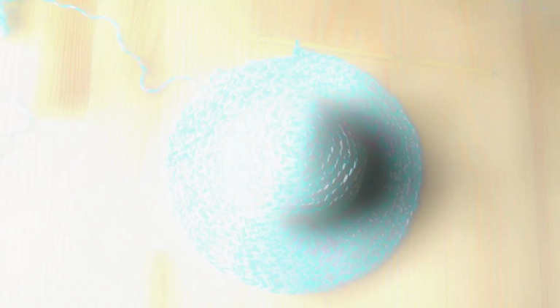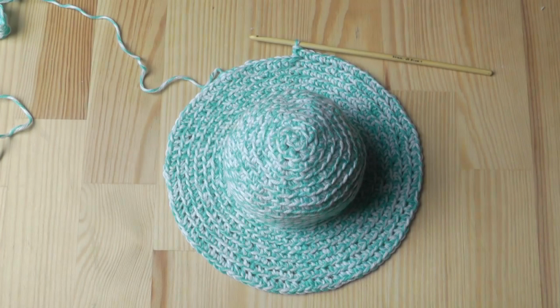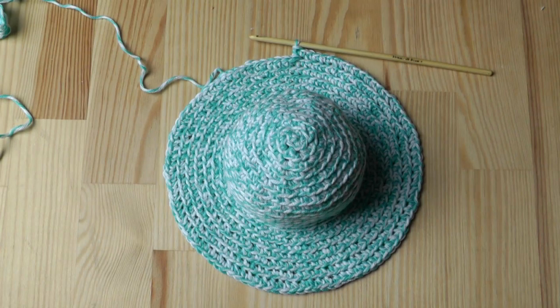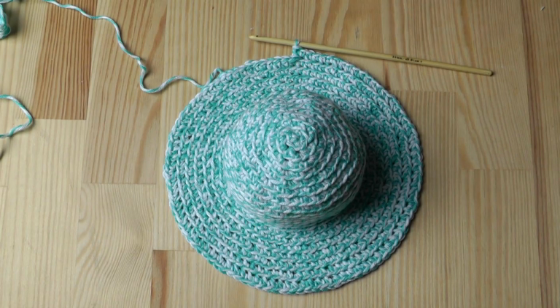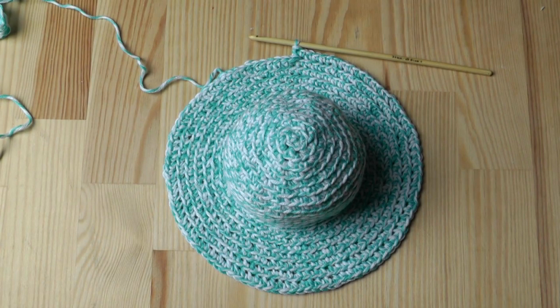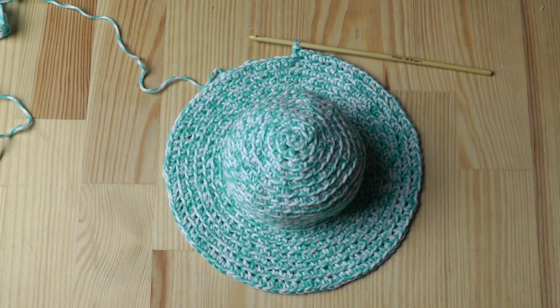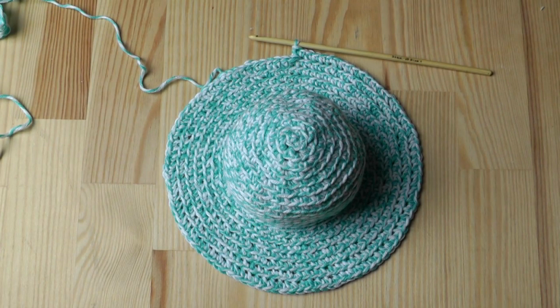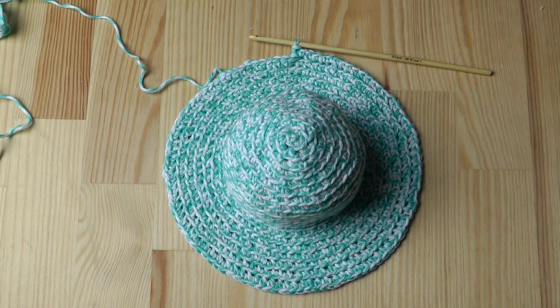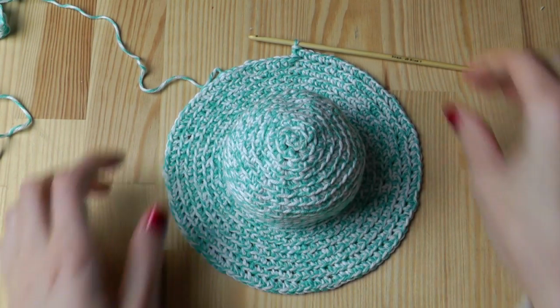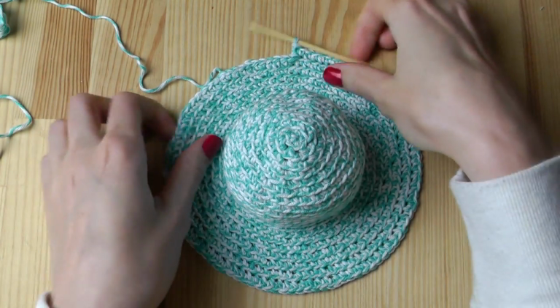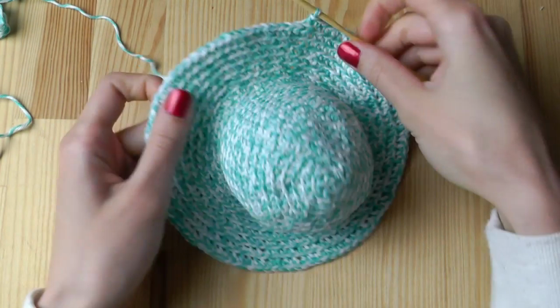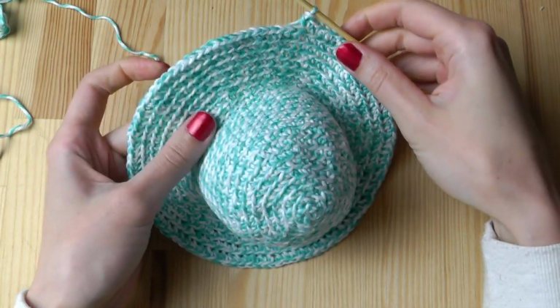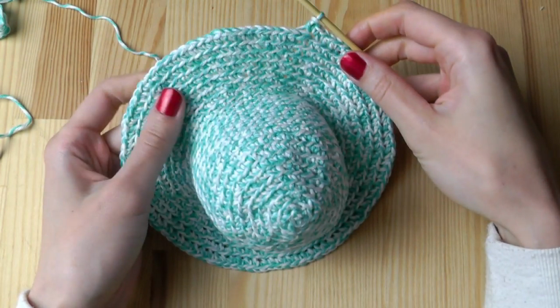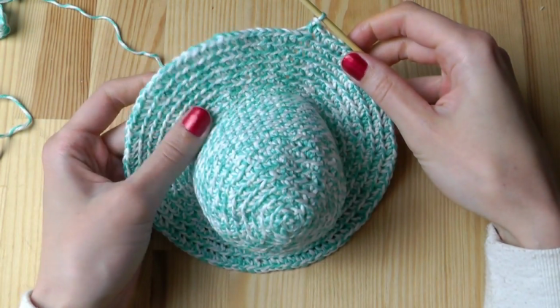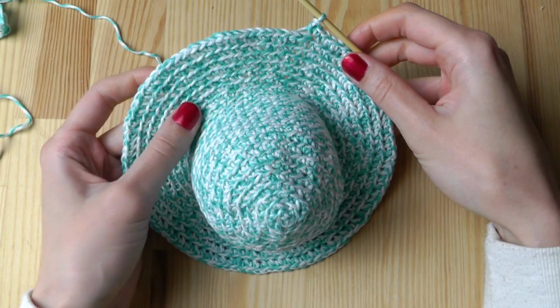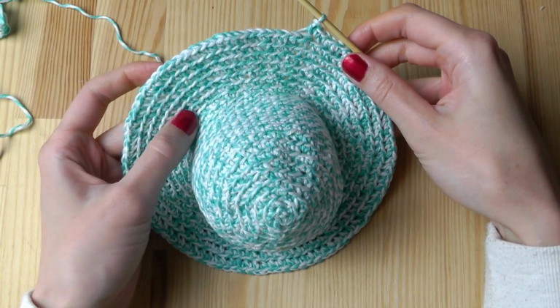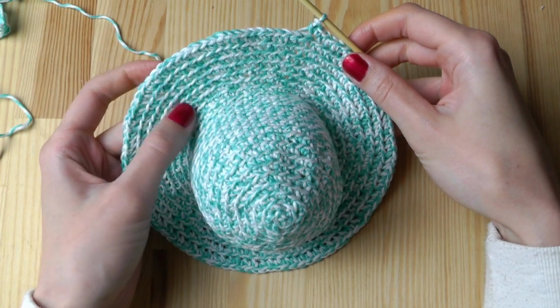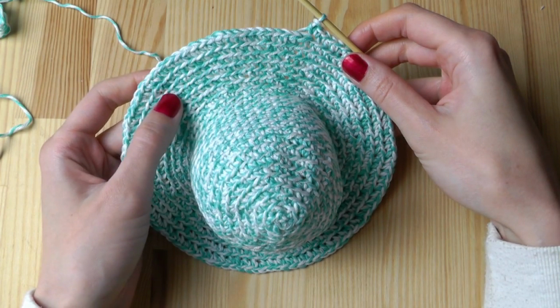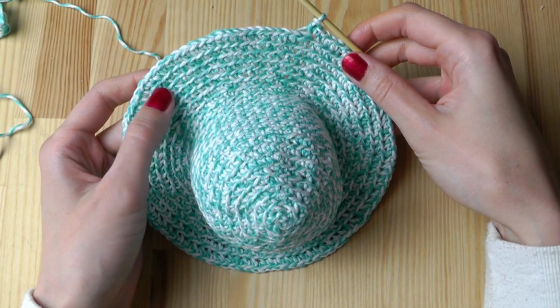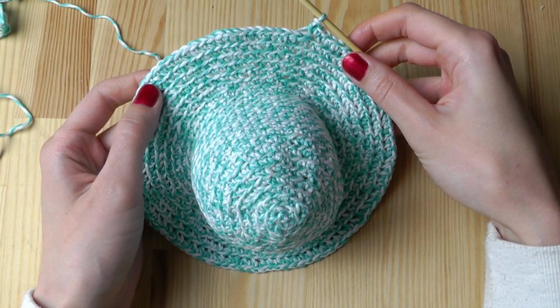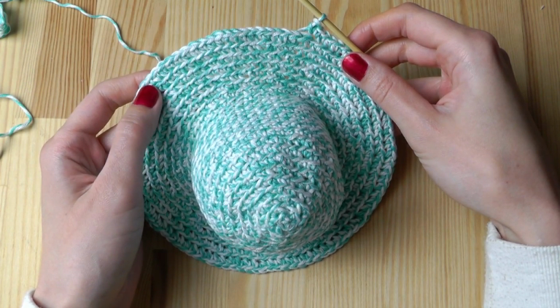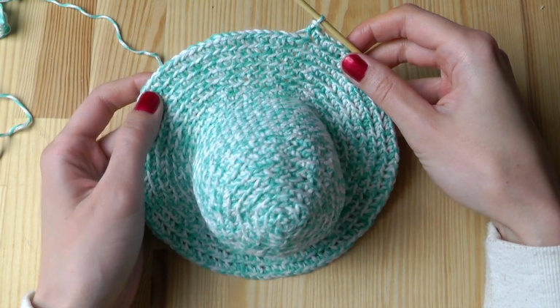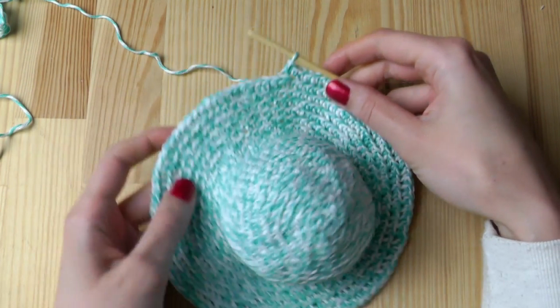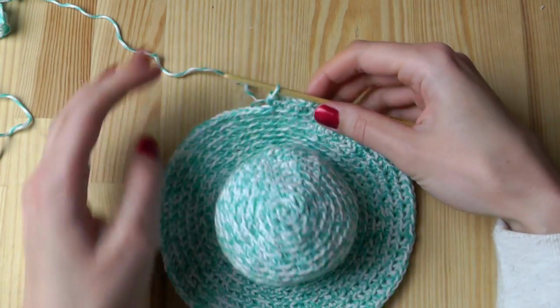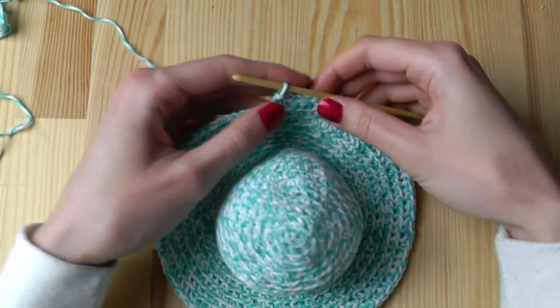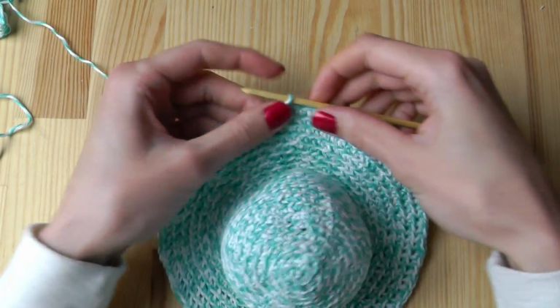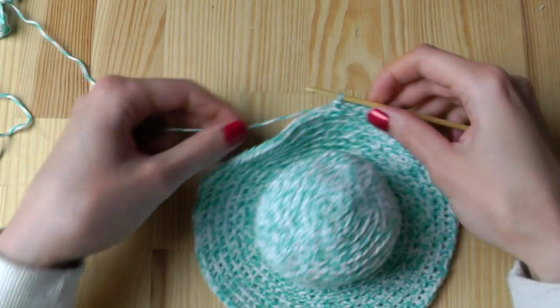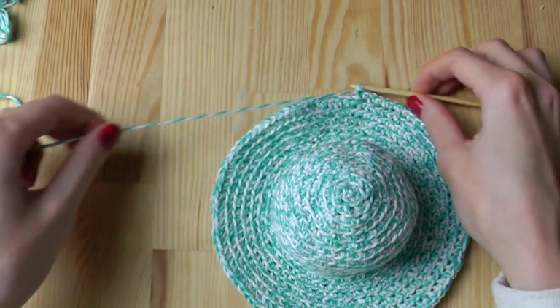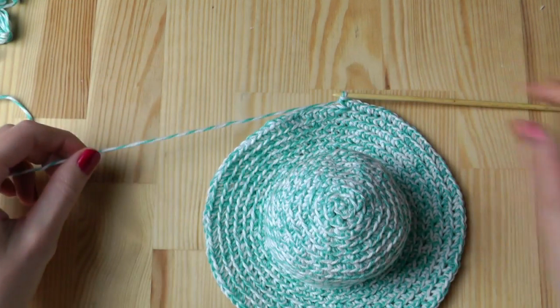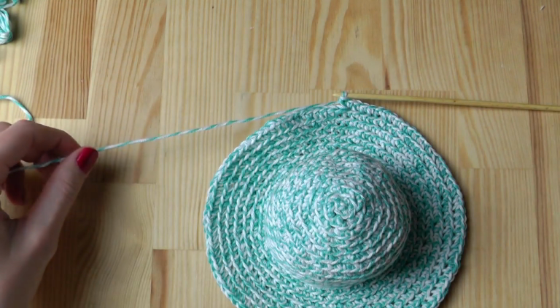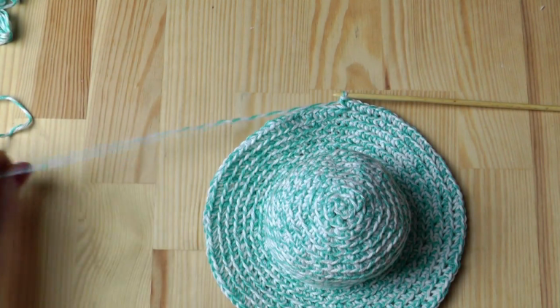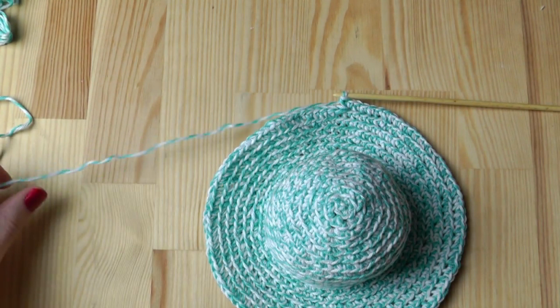This is my hat so far — I had seven rounds with increasing stitches. And now we can cut the yarn.